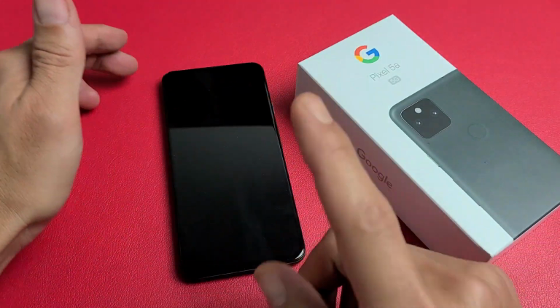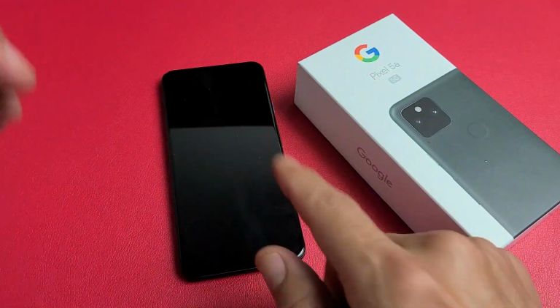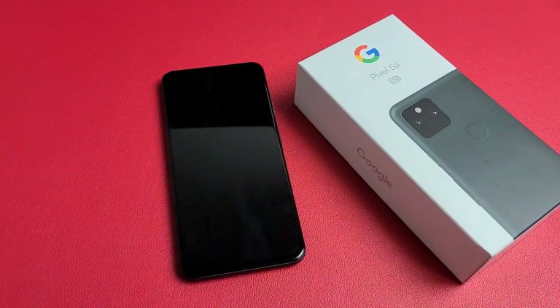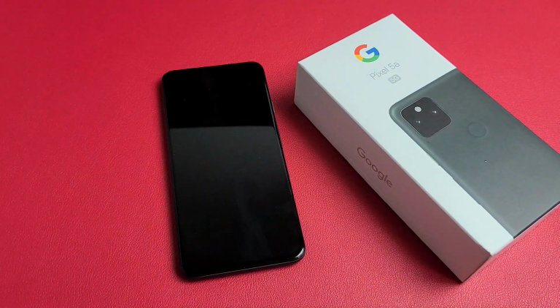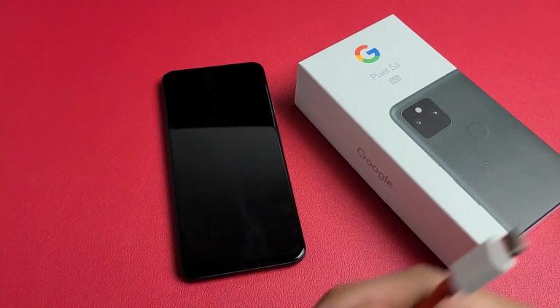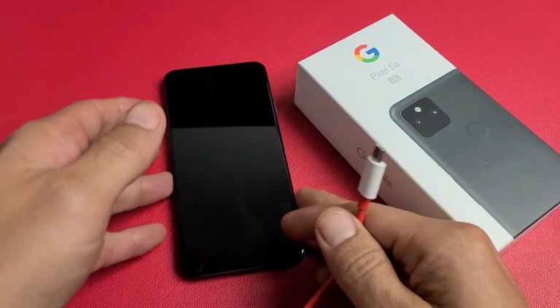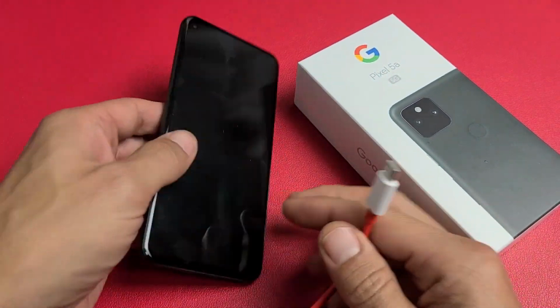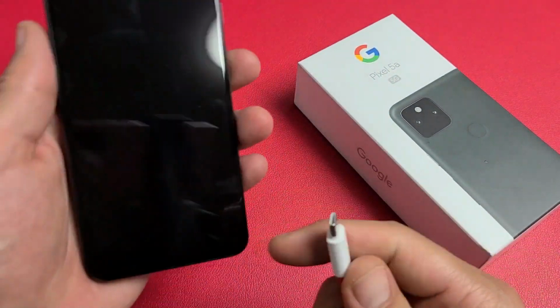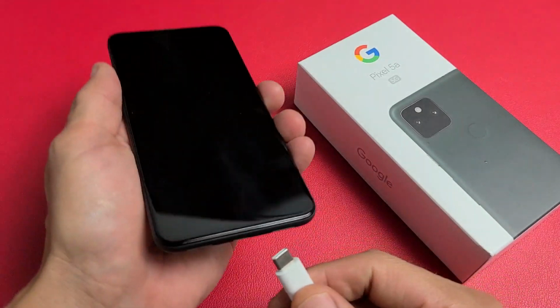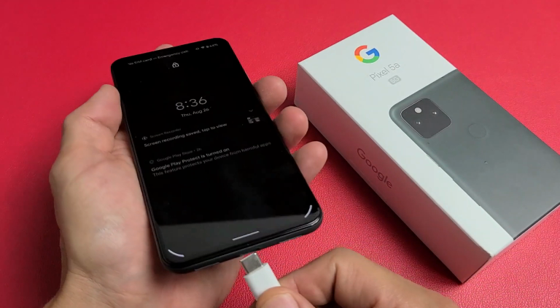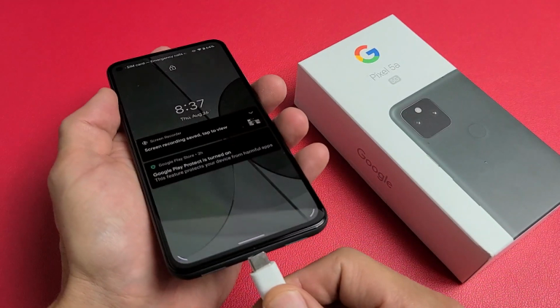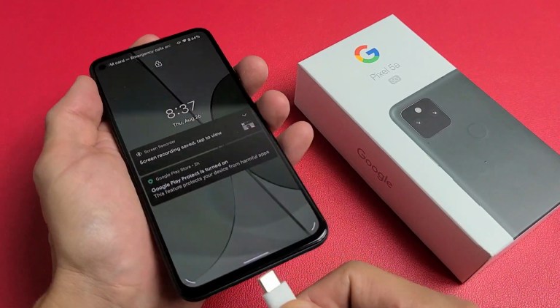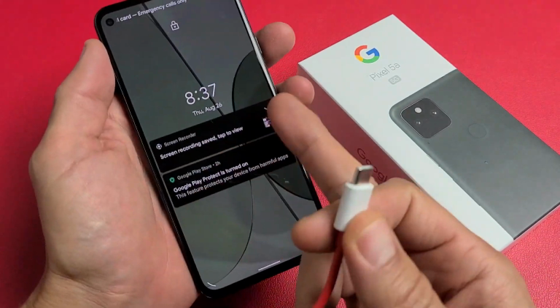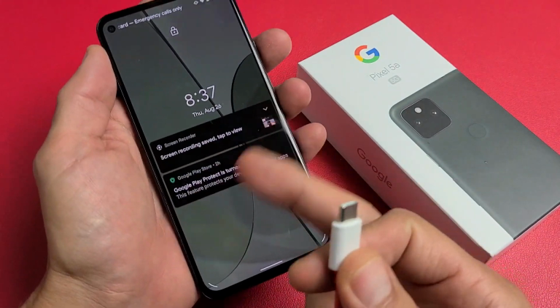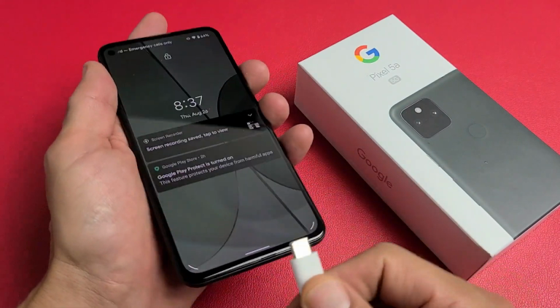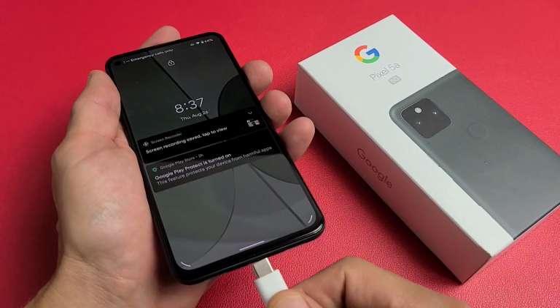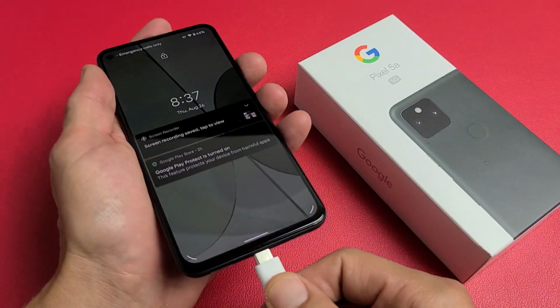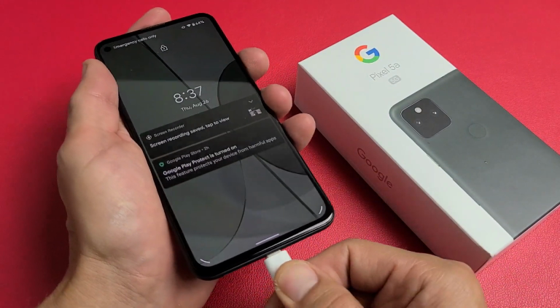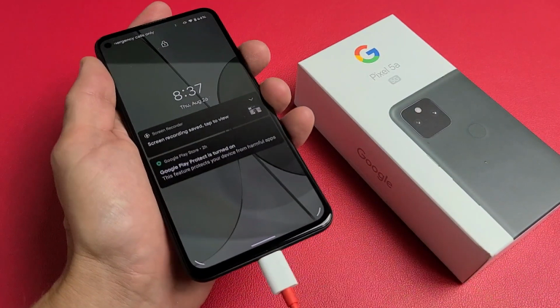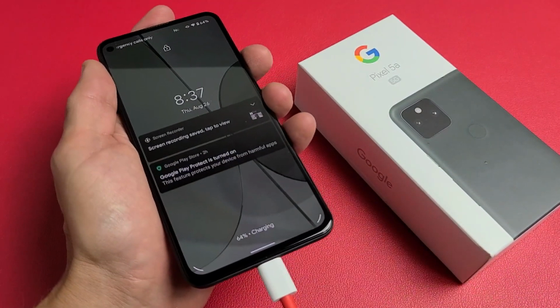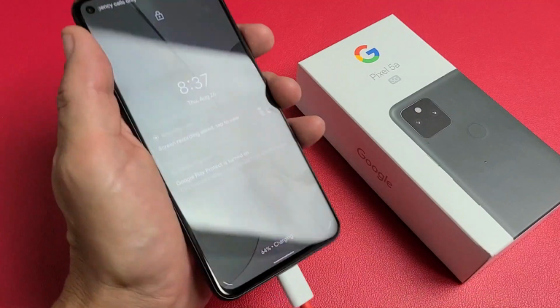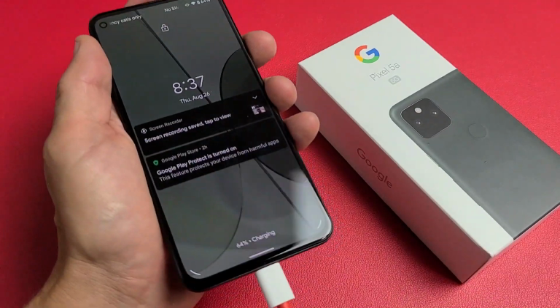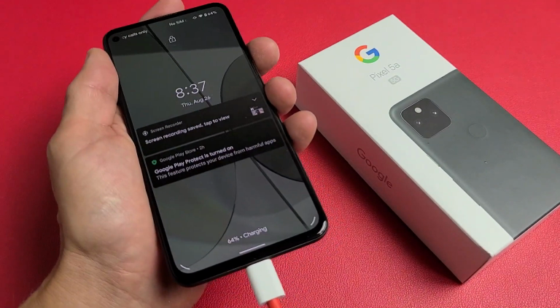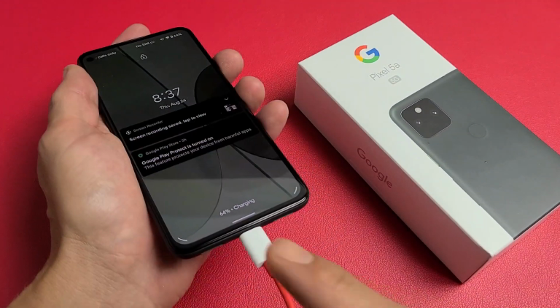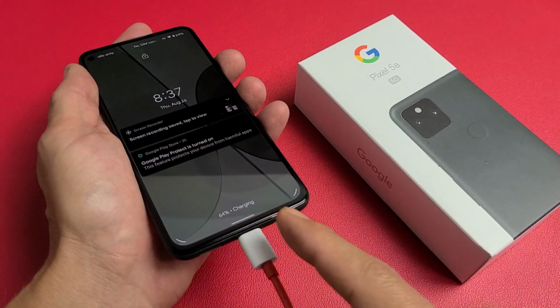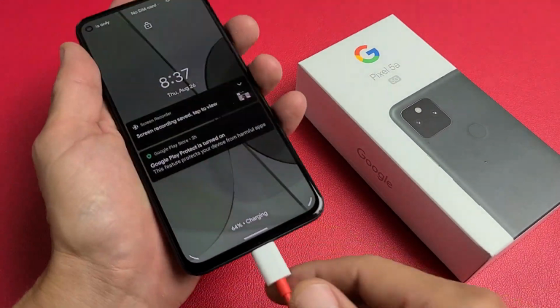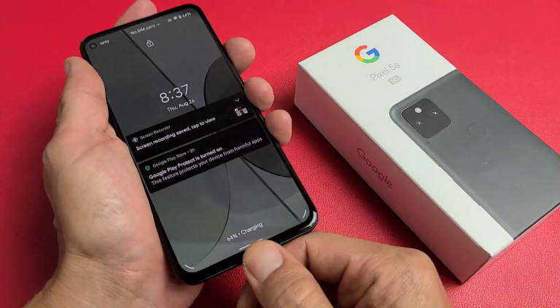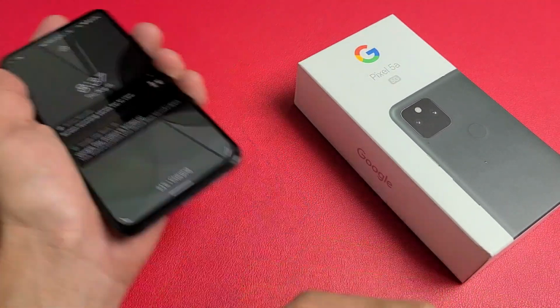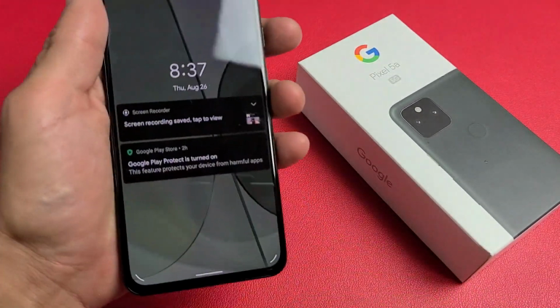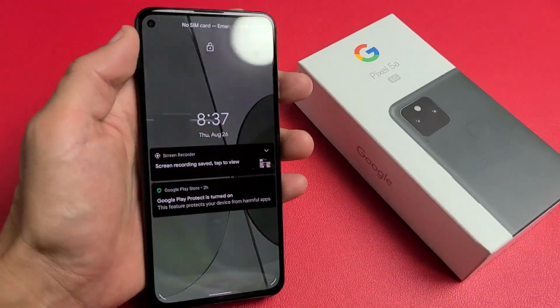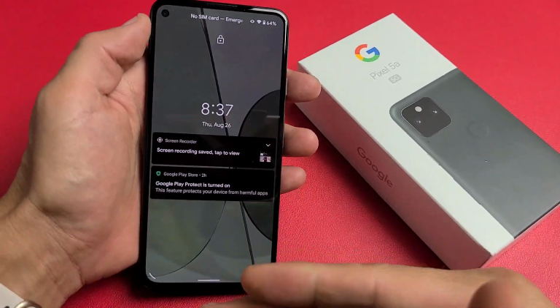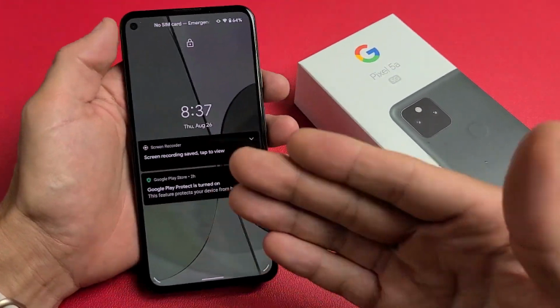Another way to tell if your phone is on is if you go ahead and give your phone power. This phone is fixed, by the way. But when you plug it in, I just felt it vibrate — you should be able to hear it vibrate. So I'm going to give you guys several solutions to get you up and running right now.